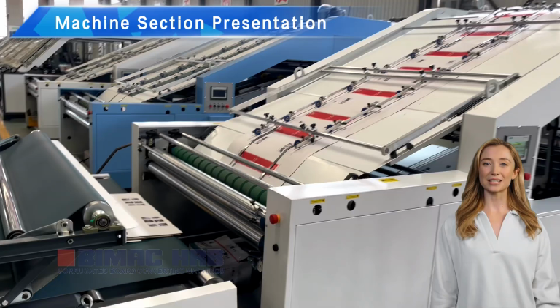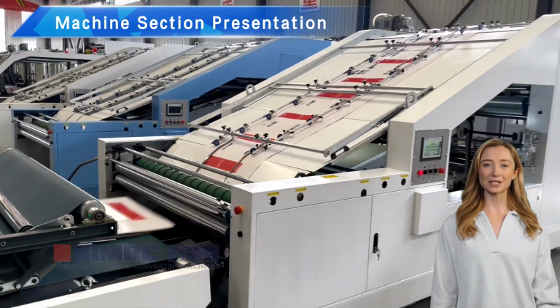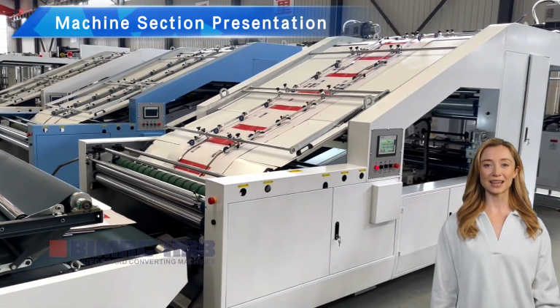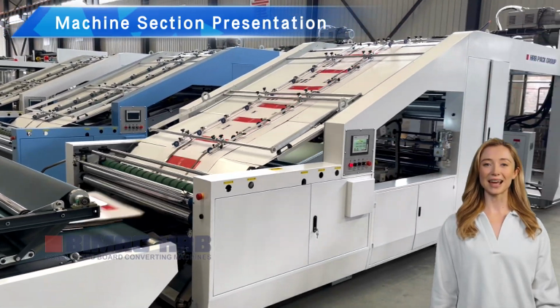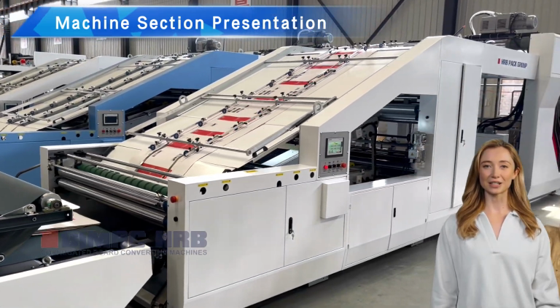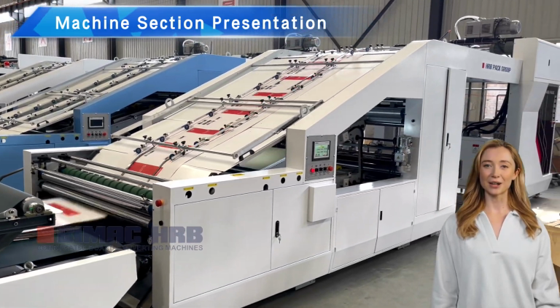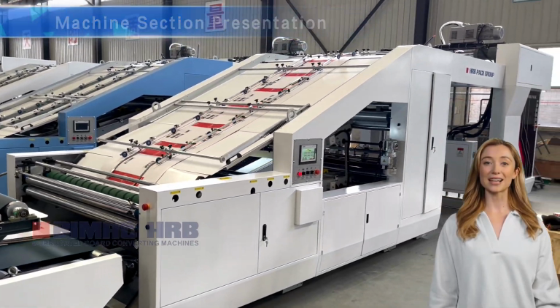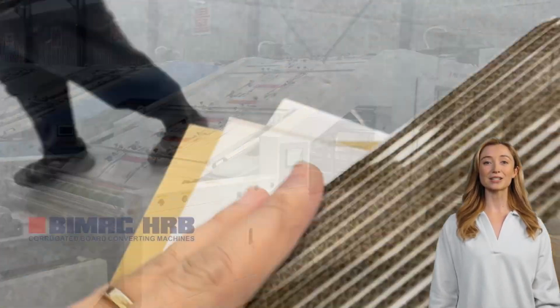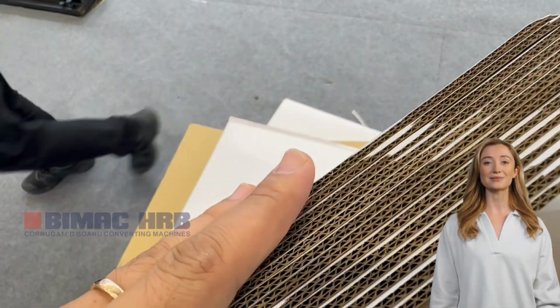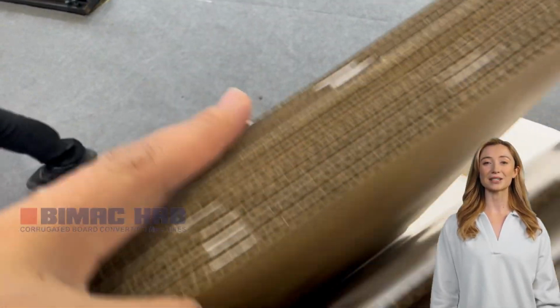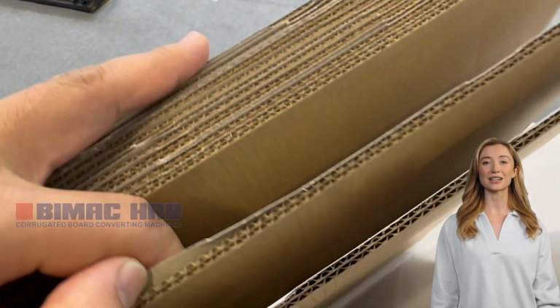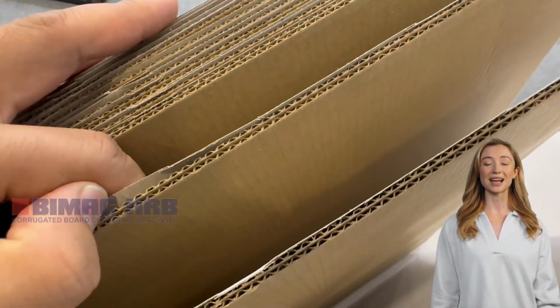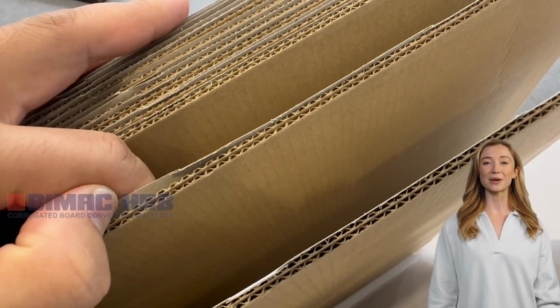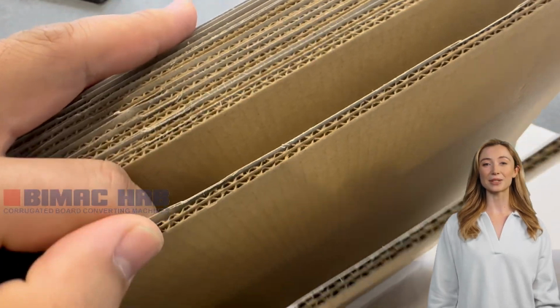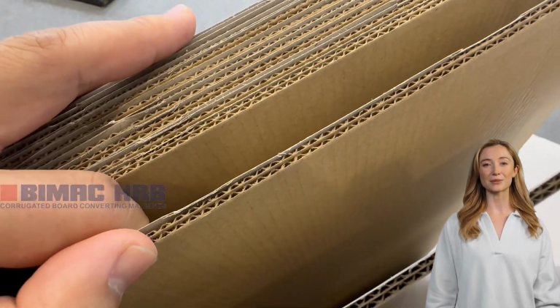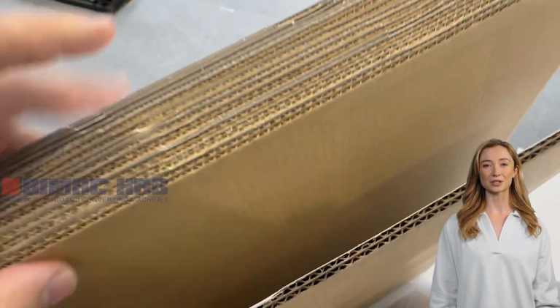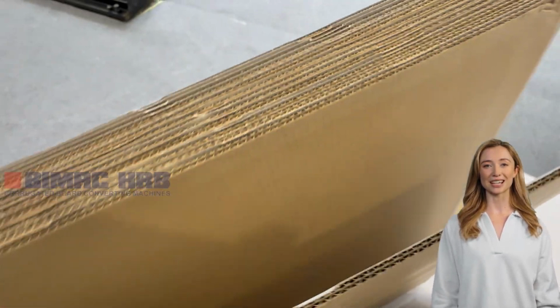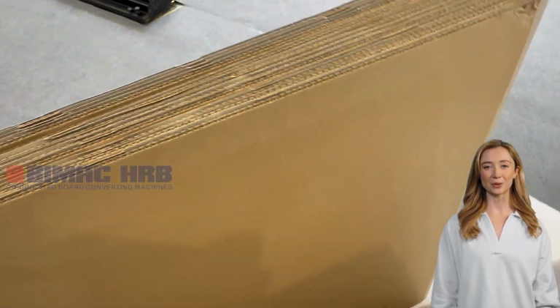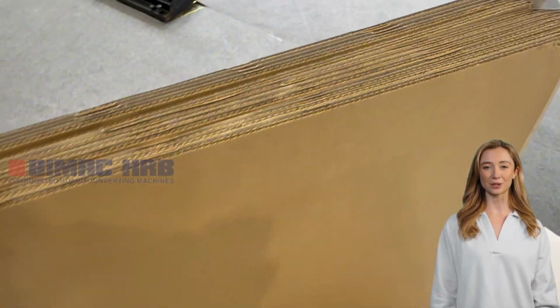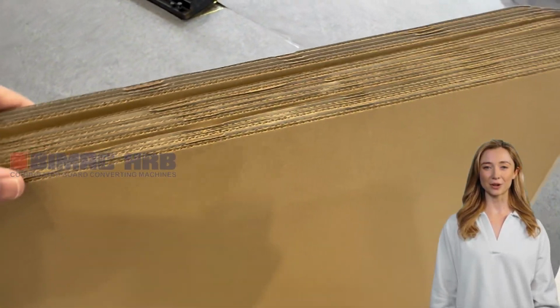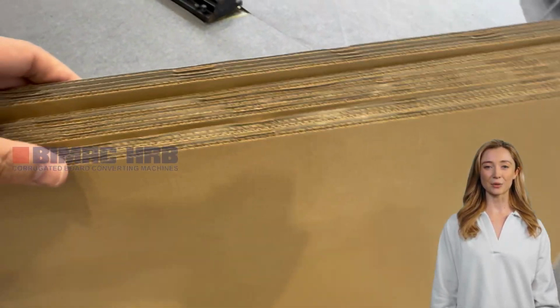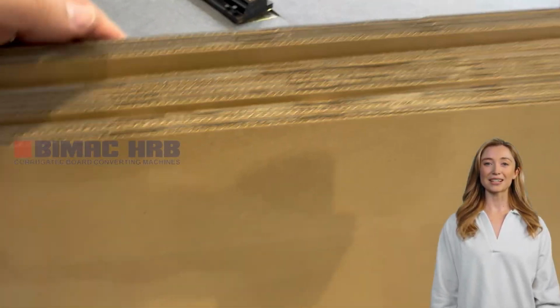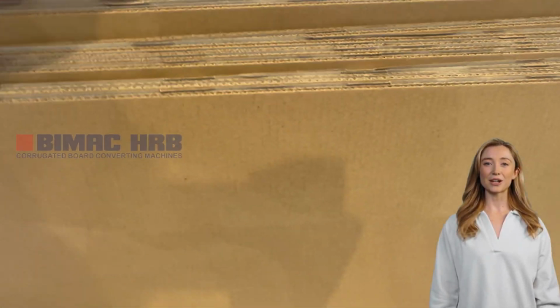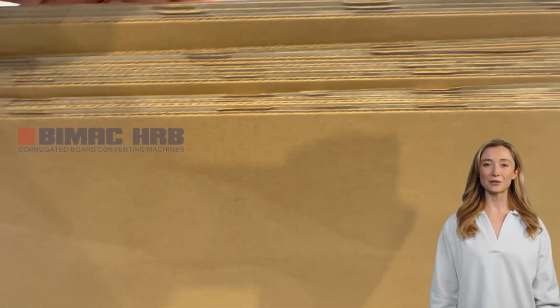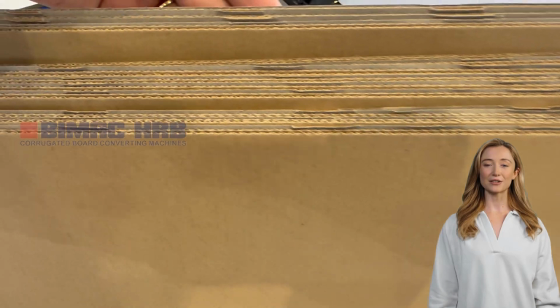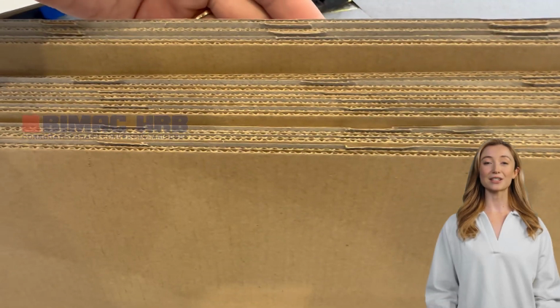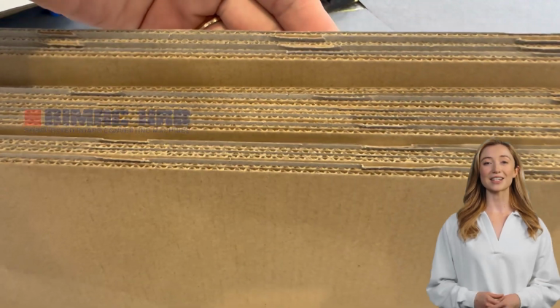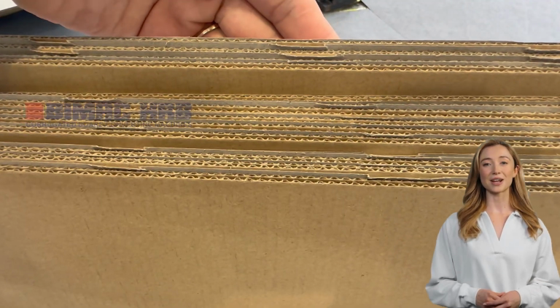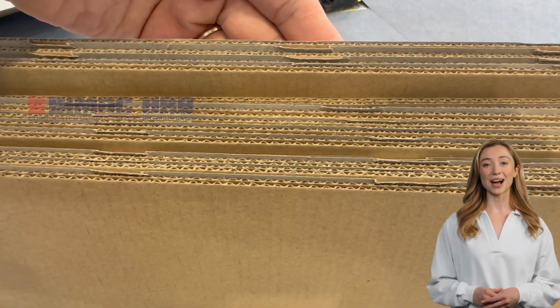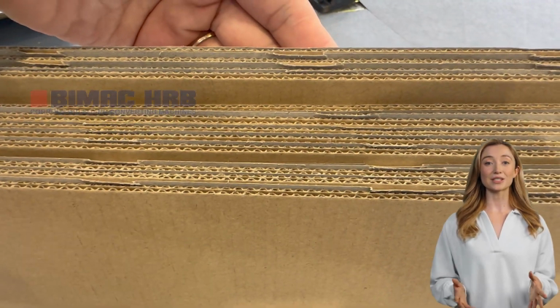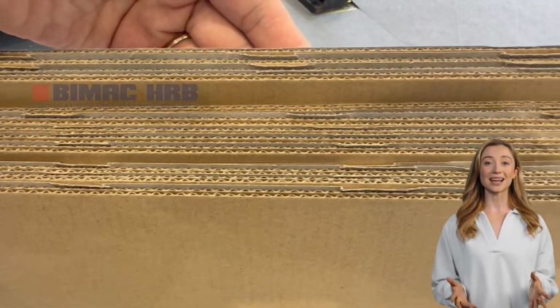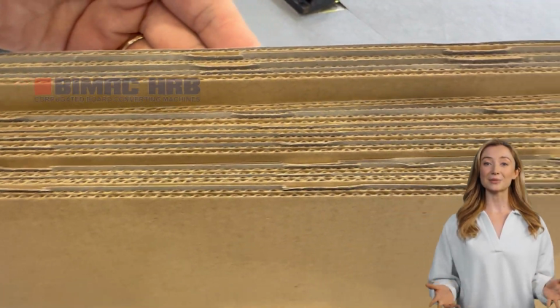It also includes a pressing section, a conveying section, and automatic collection. This machine is designed to laminate printed paper onto corrugated cardboard or cardboard with a thickness greater than 350 GSM with high precision and high speed.